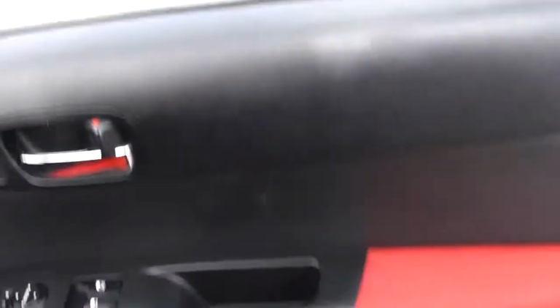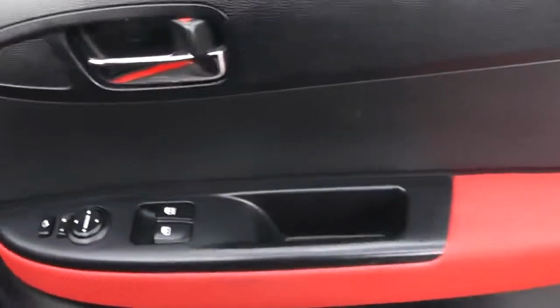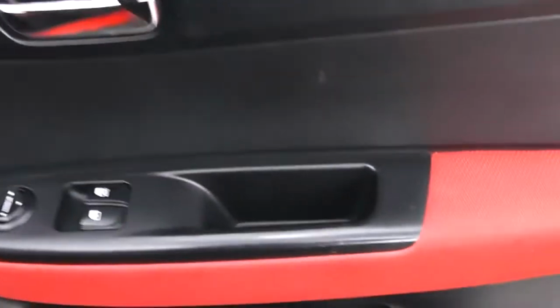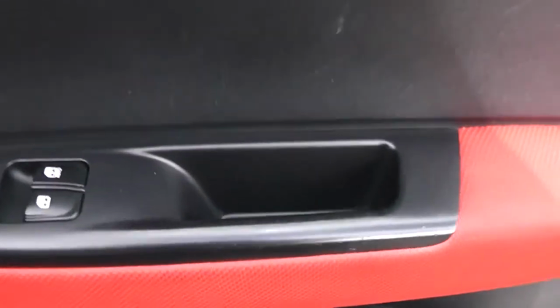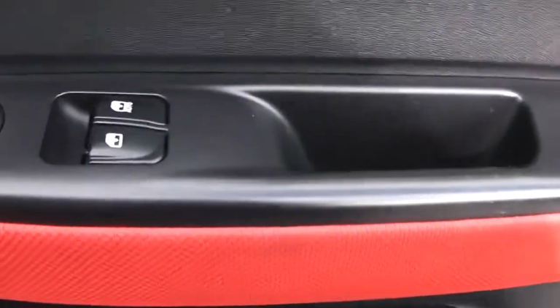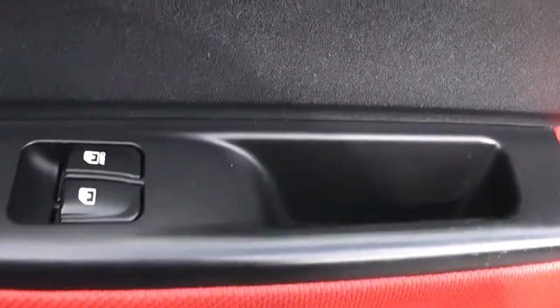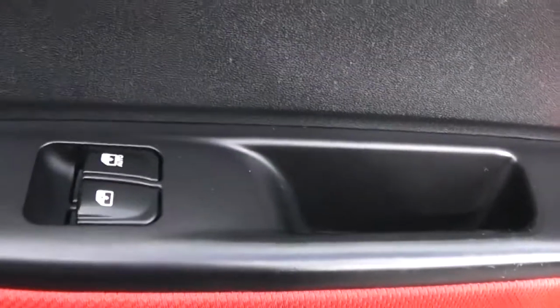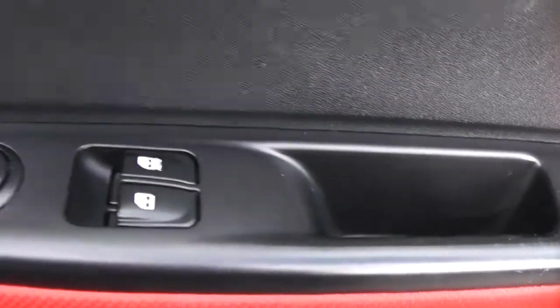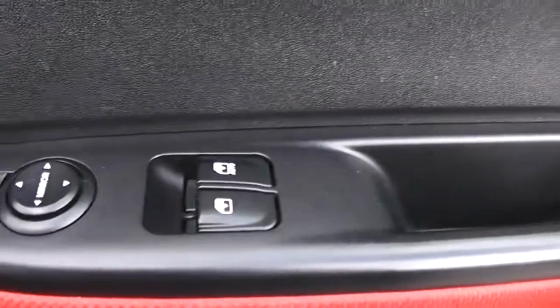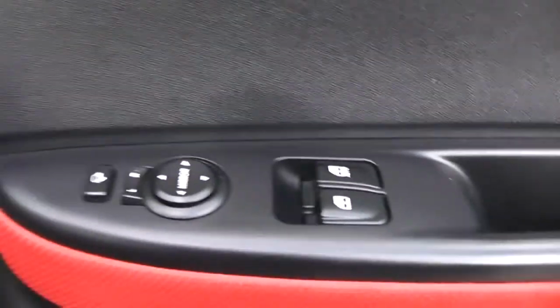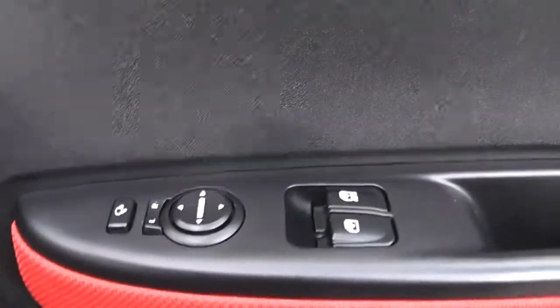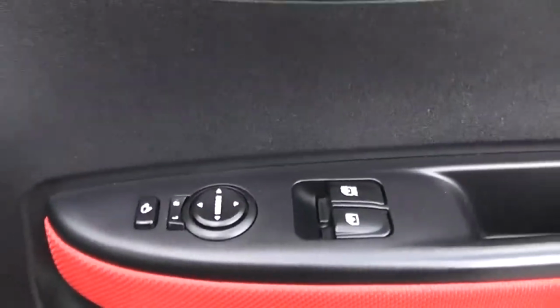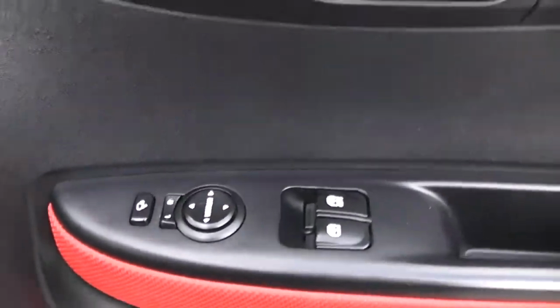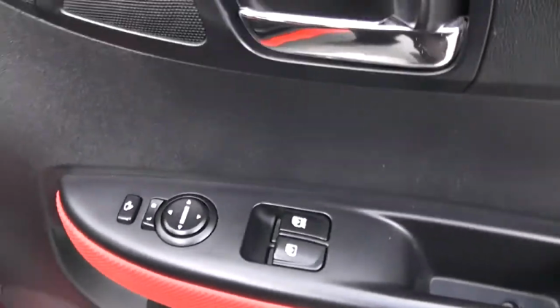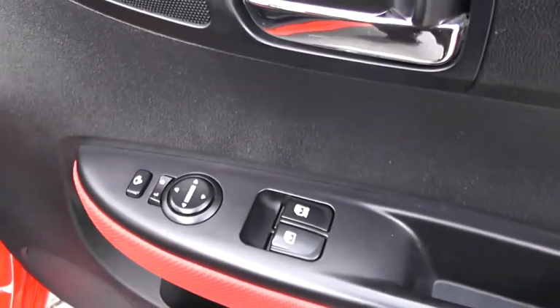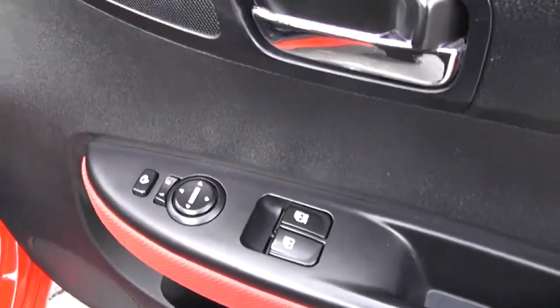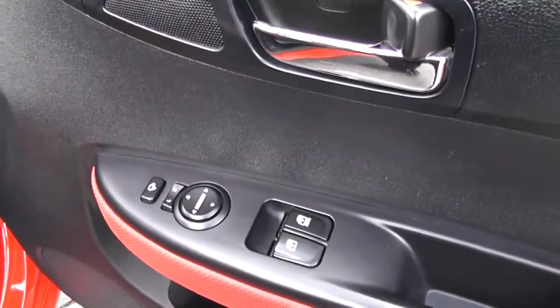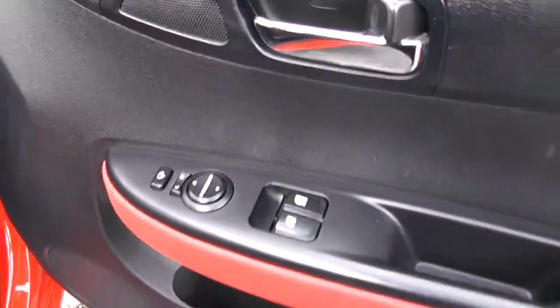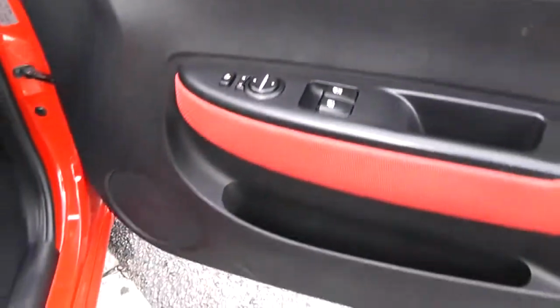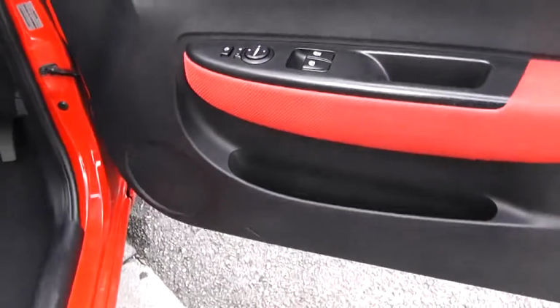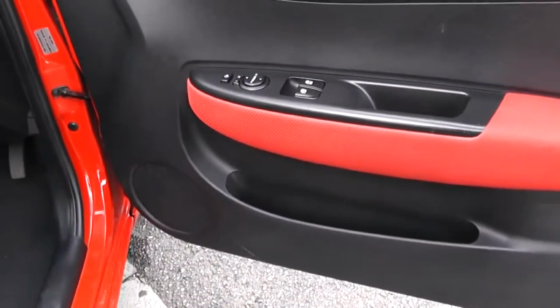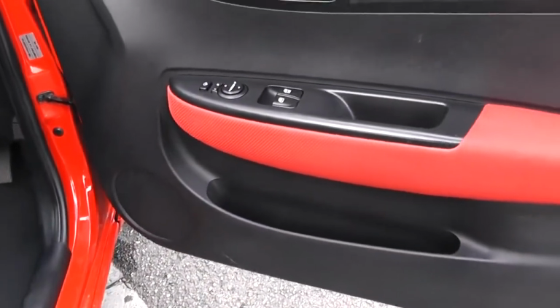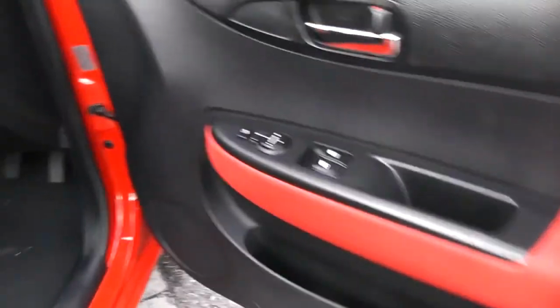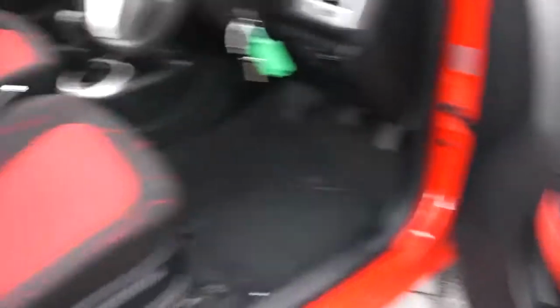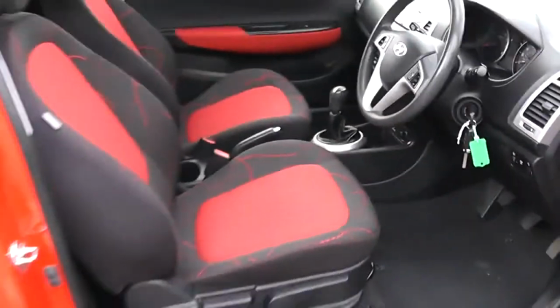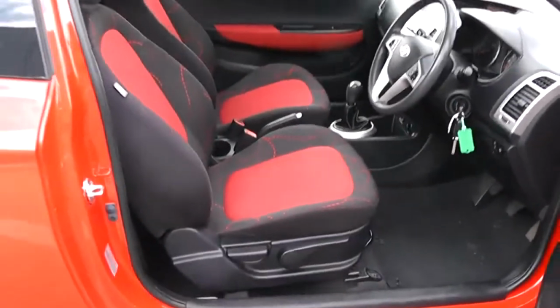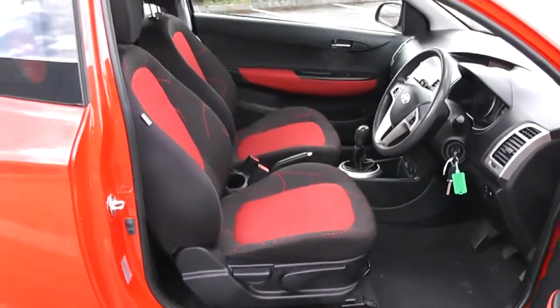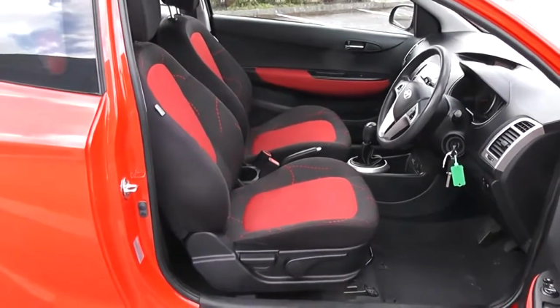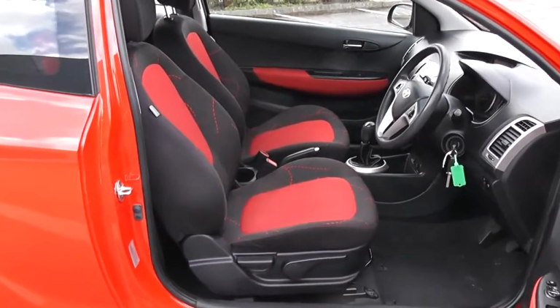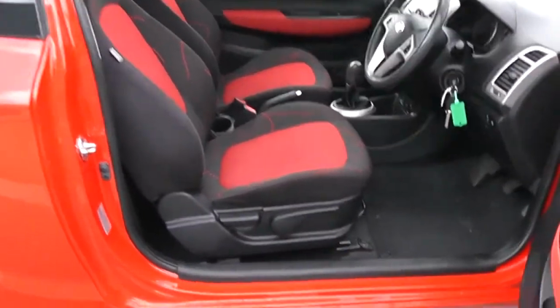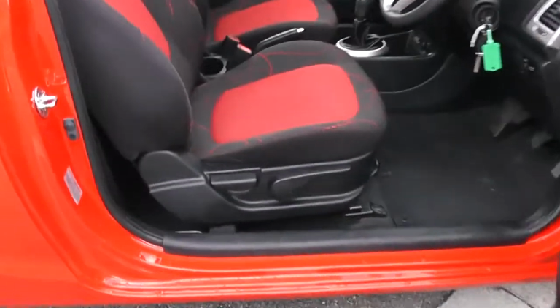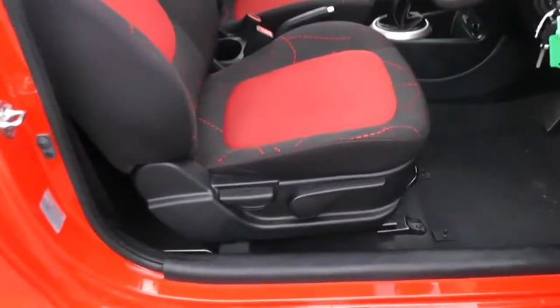Moving into the front of the vehicle, you have your electric windows up at the front with electric mirror adjustments as well as electric folding mirrors. Speakers and storage down below. The same material runs right the way through to the front of the vehicle with a height adjustable driver's seat.